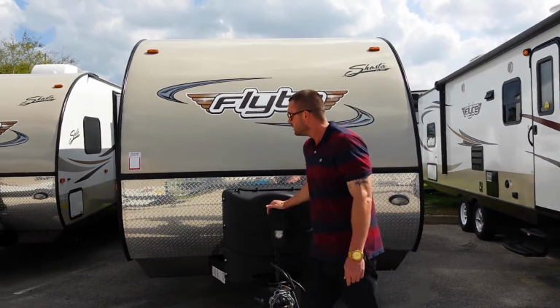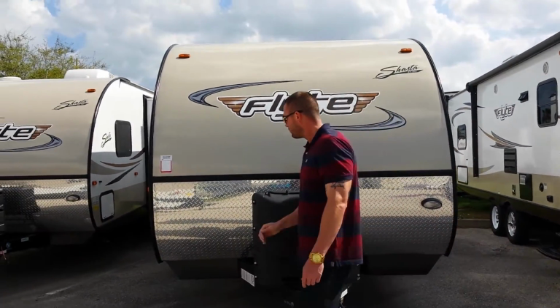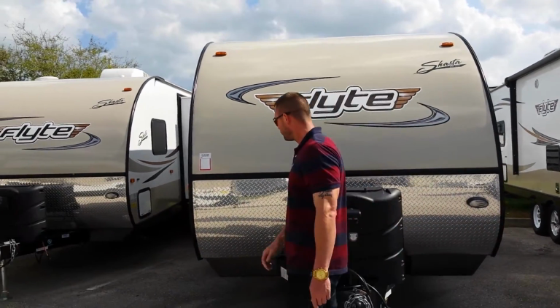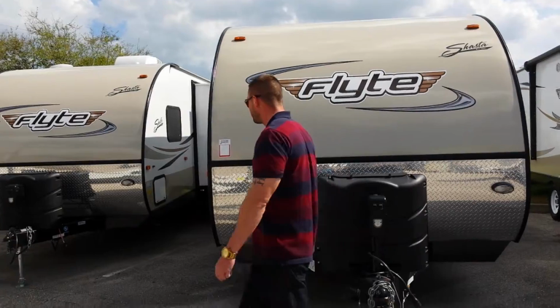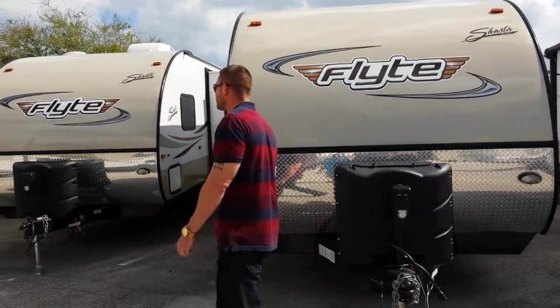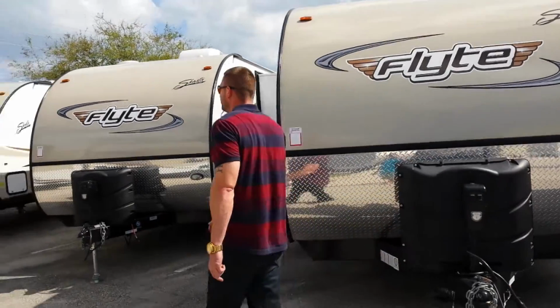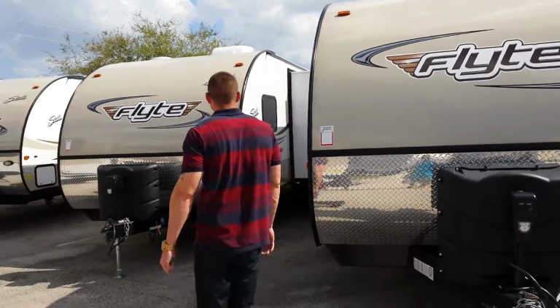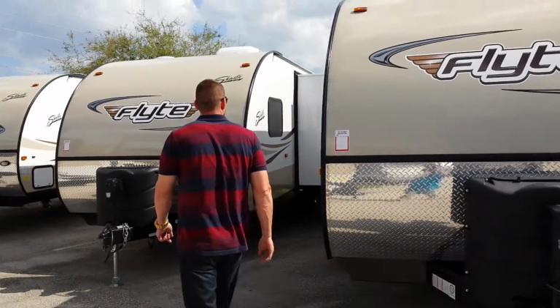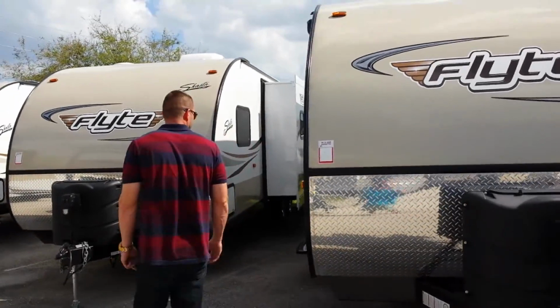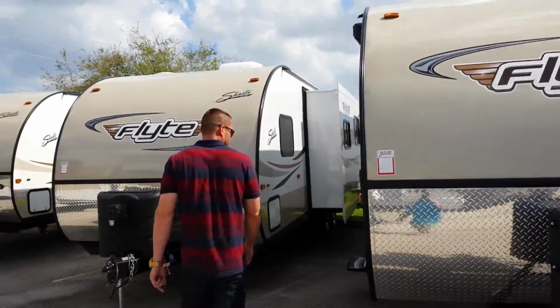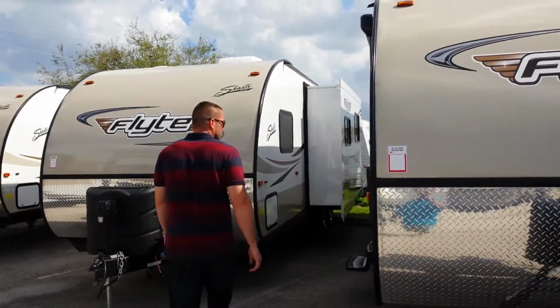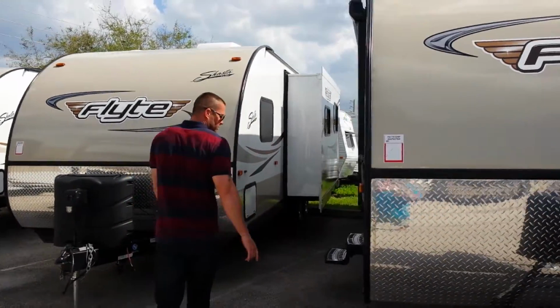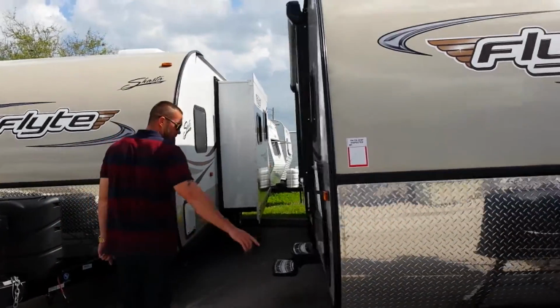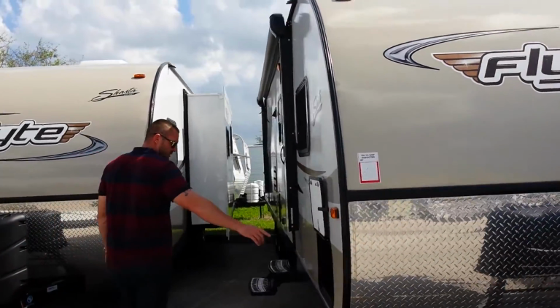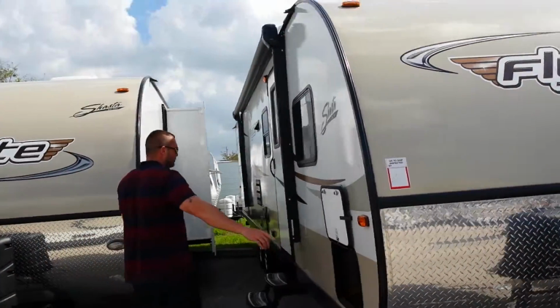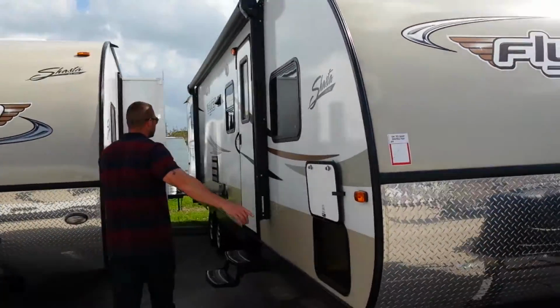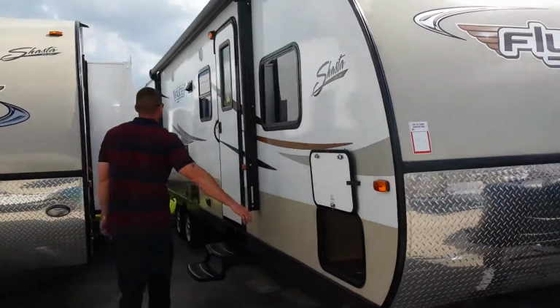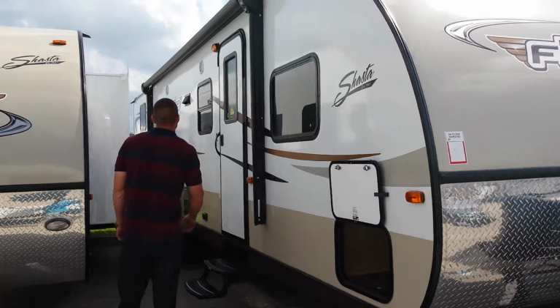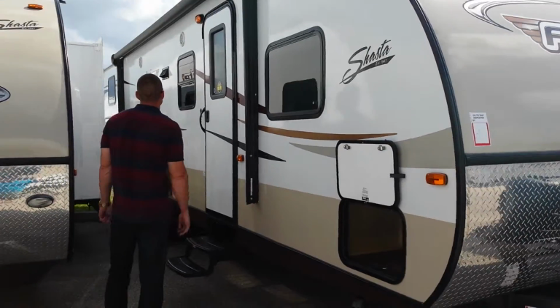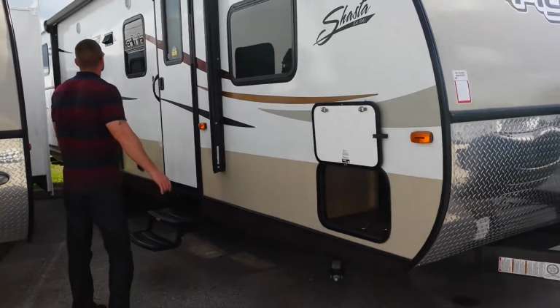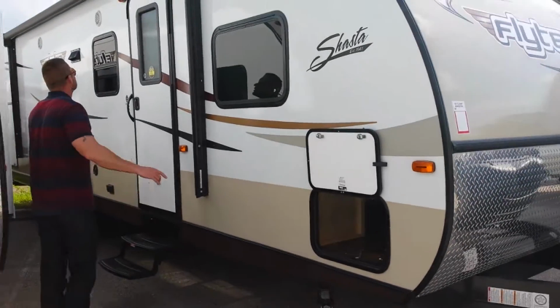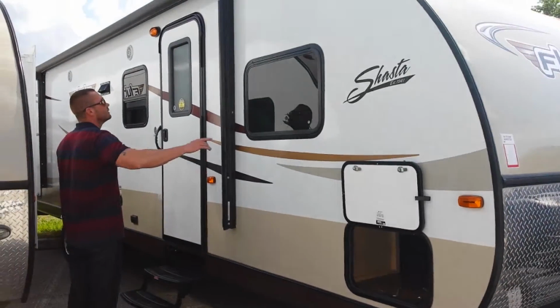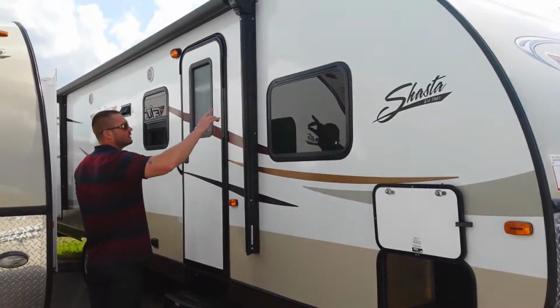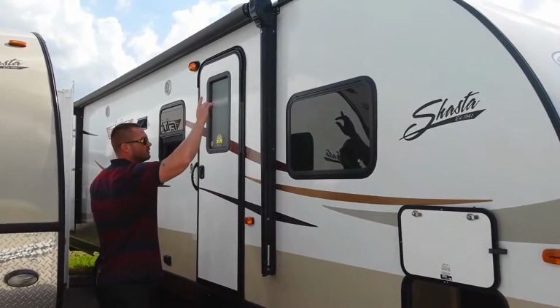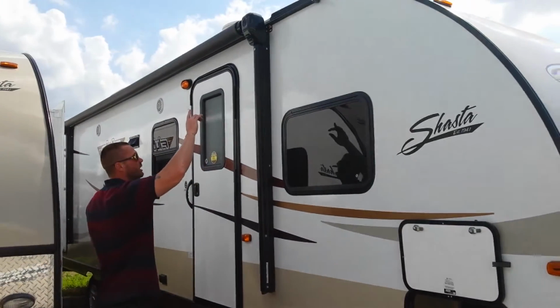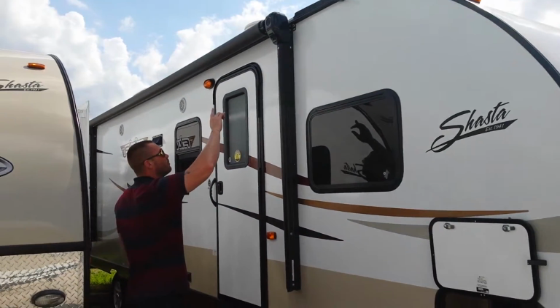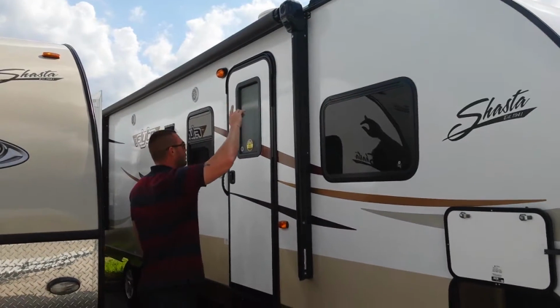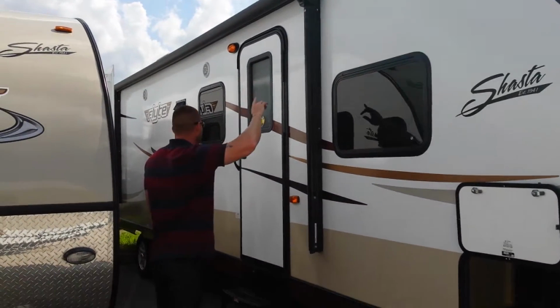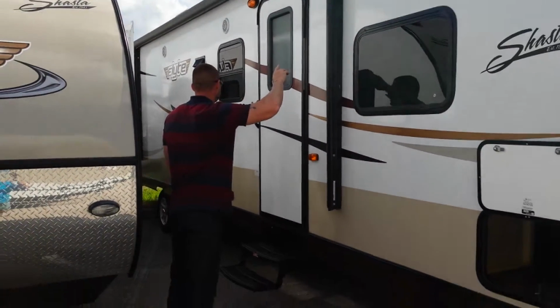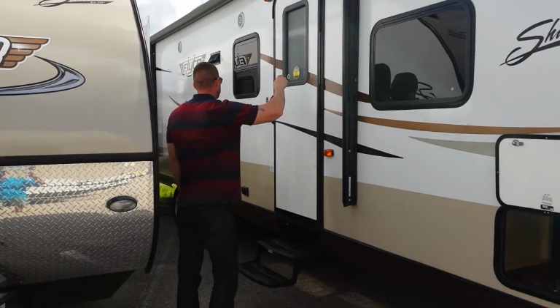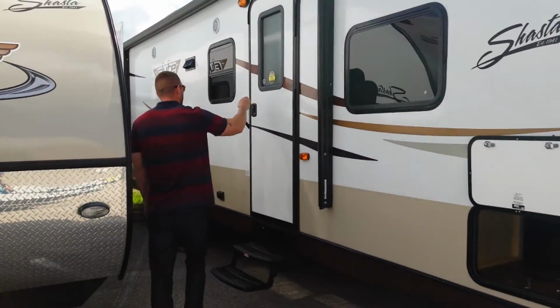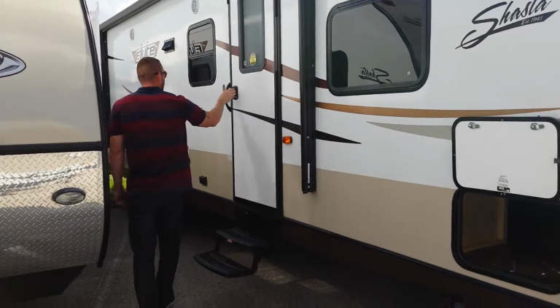As we move around to the other side, you can see the pass-through storage. You also have a big power awning.